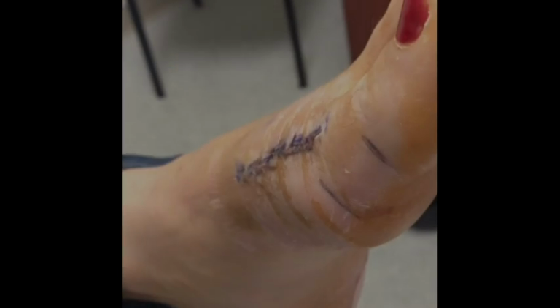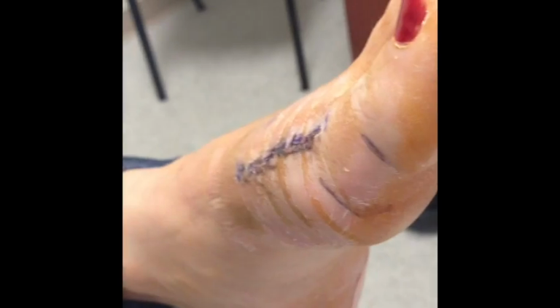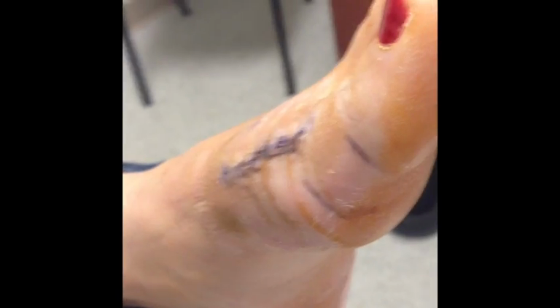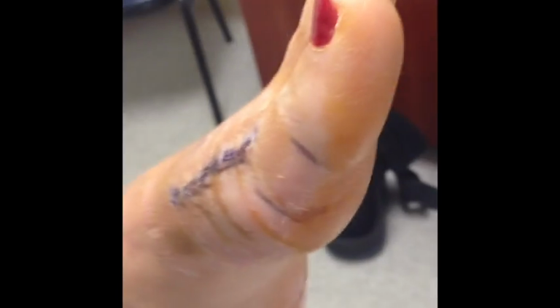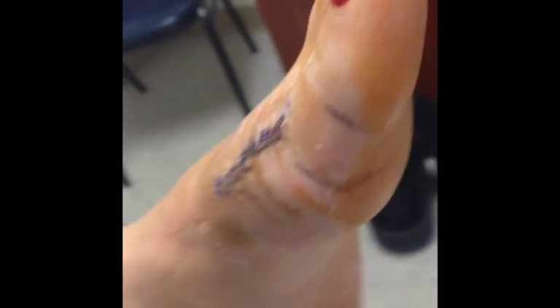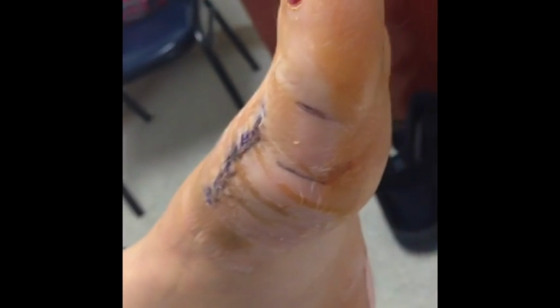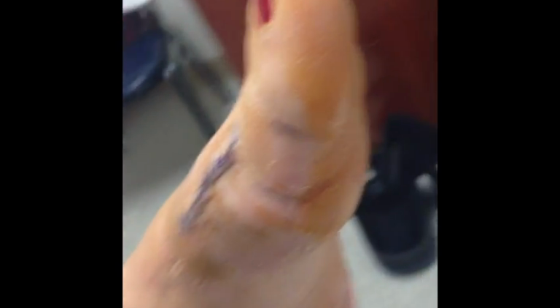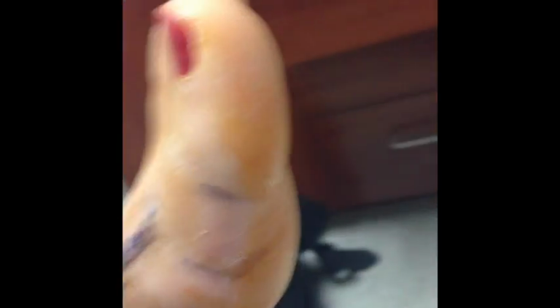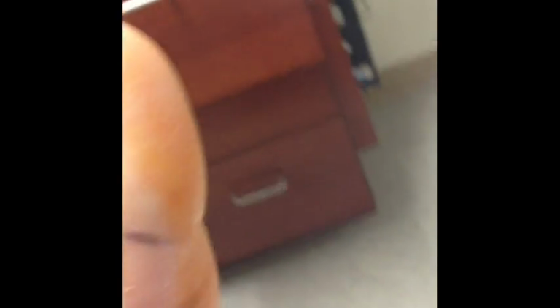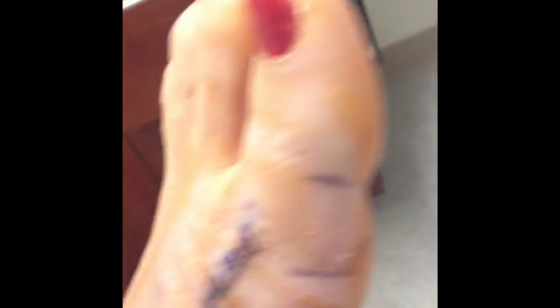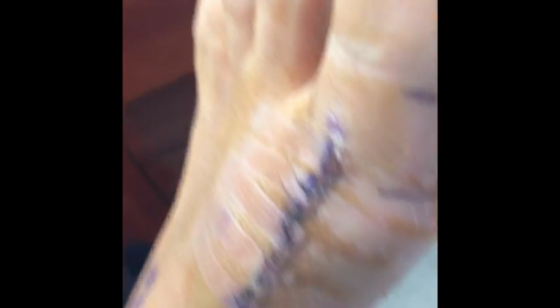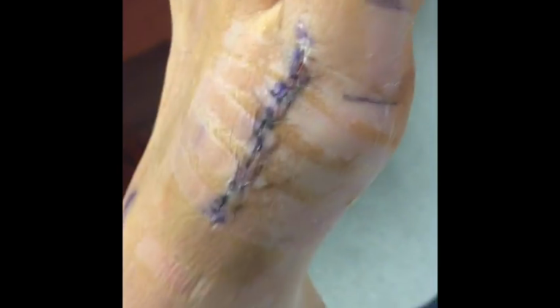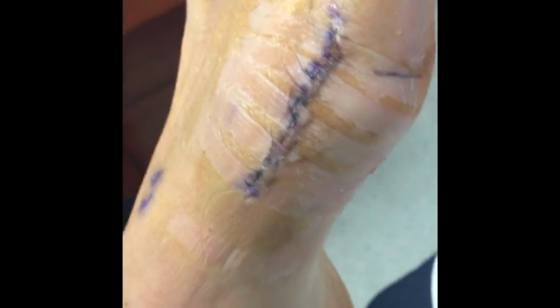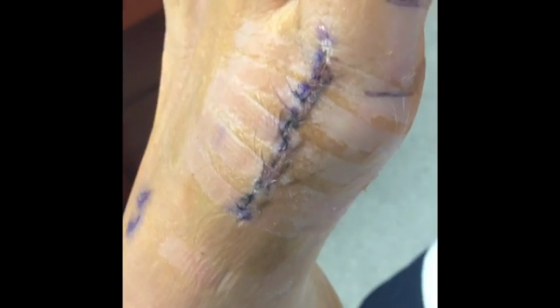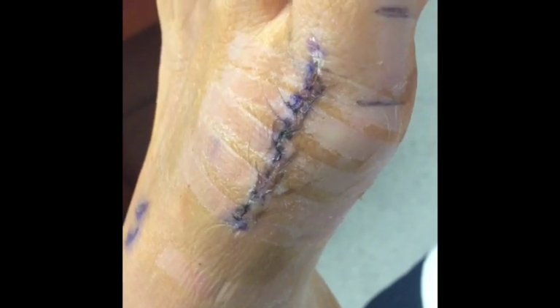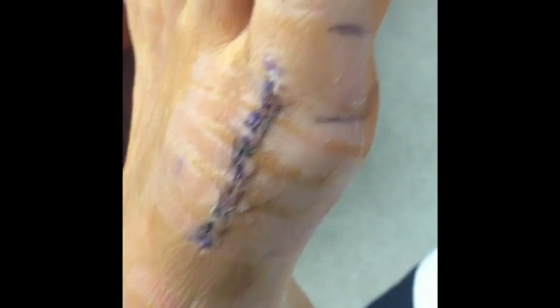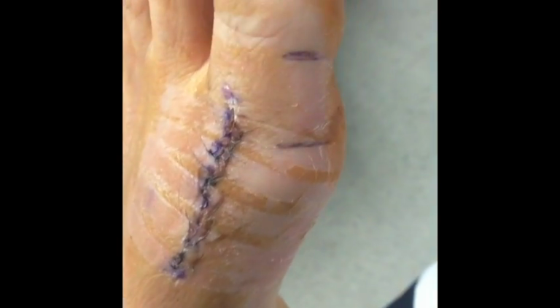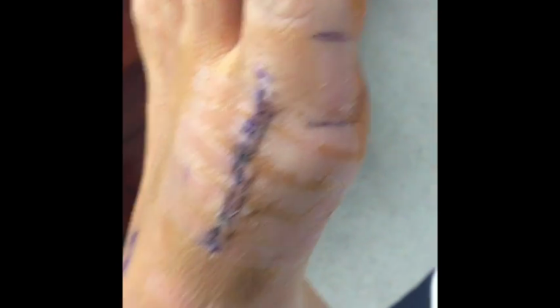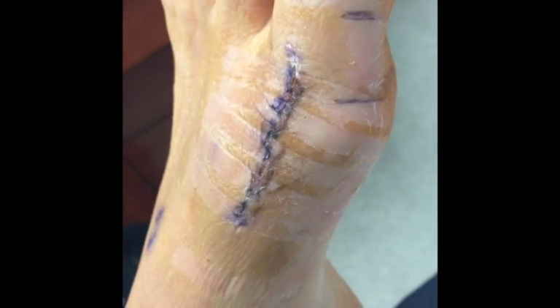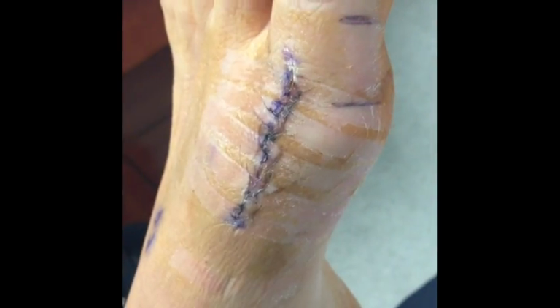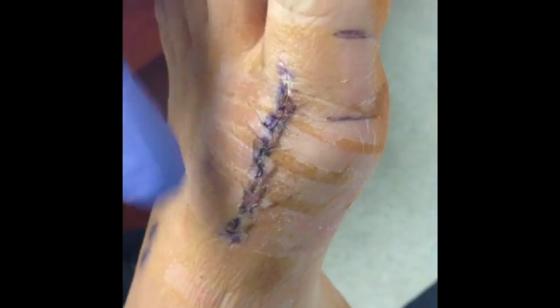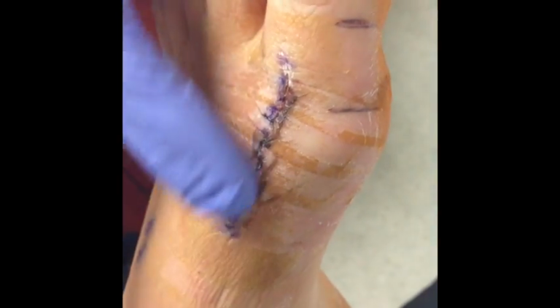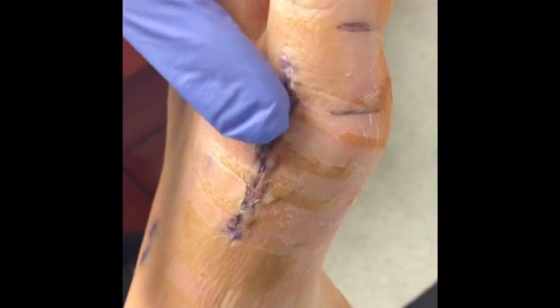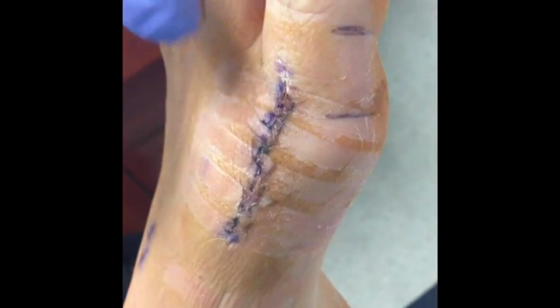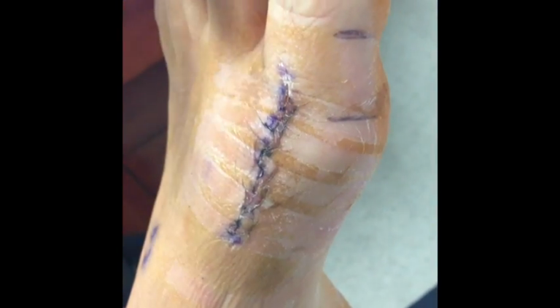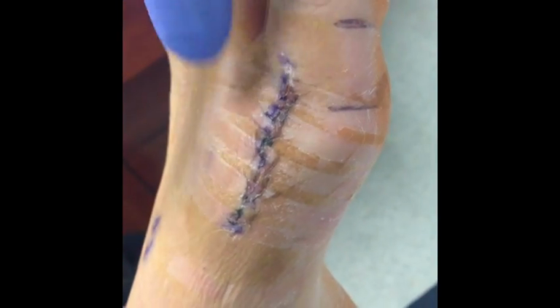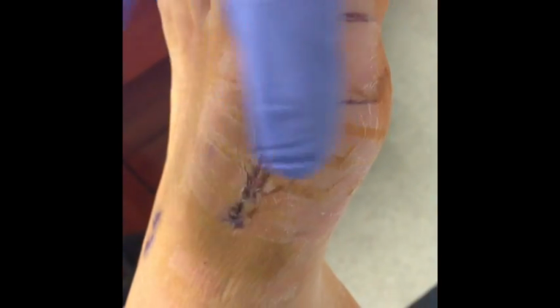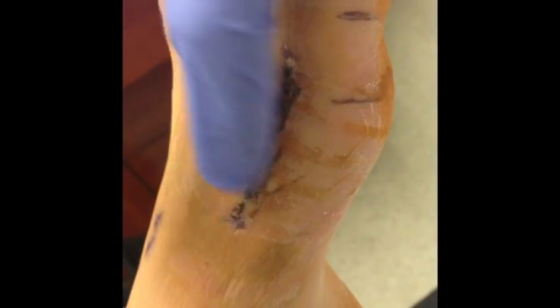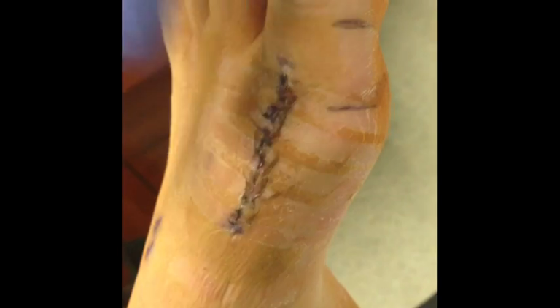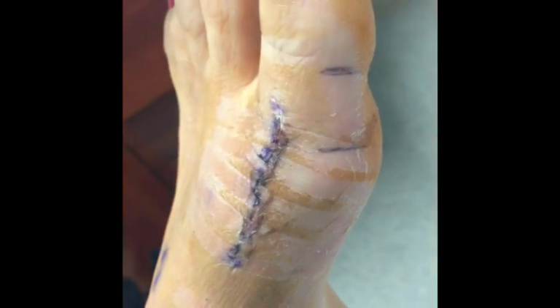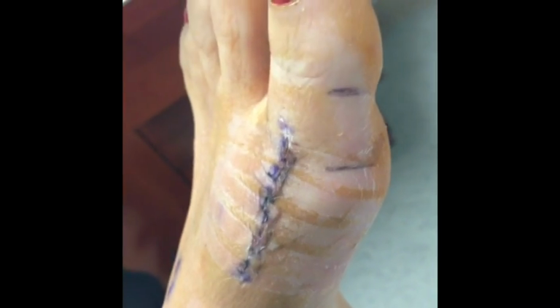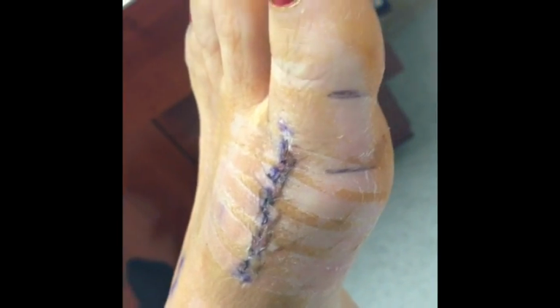Hi, this is Dr. Donald Pelto. I have one of my patients here. We recently just finished with her bunion surgery. As you can see, the incision is looking good. We took out the stitches today. Those little strips are from the steri-strips that were on there.